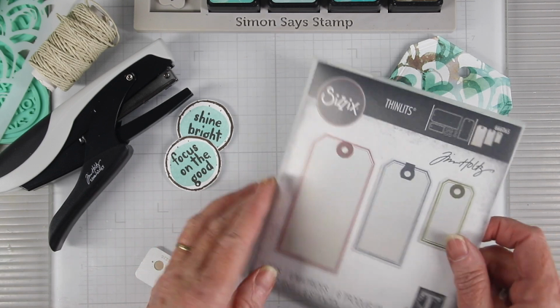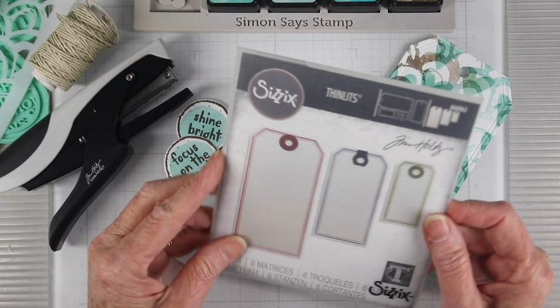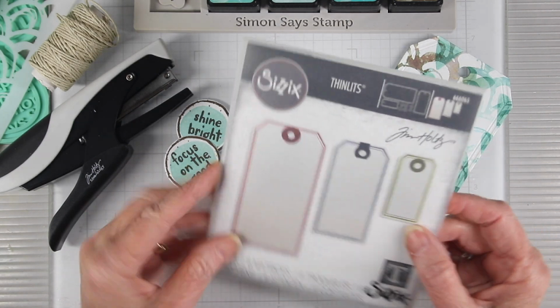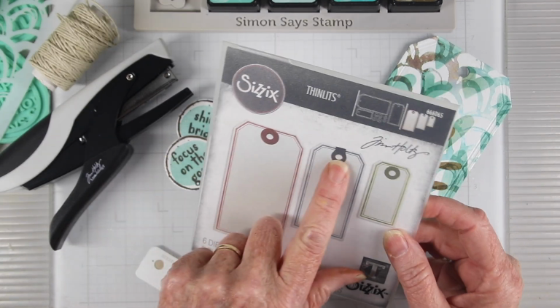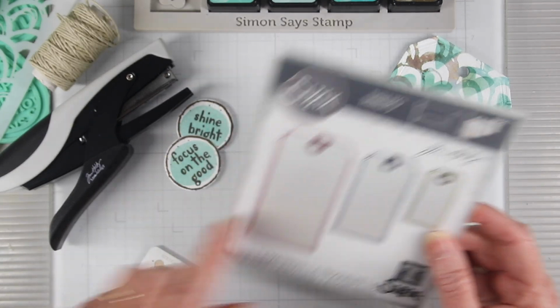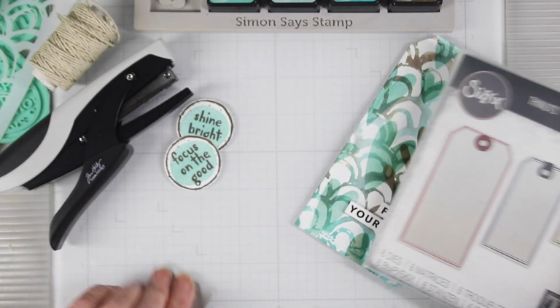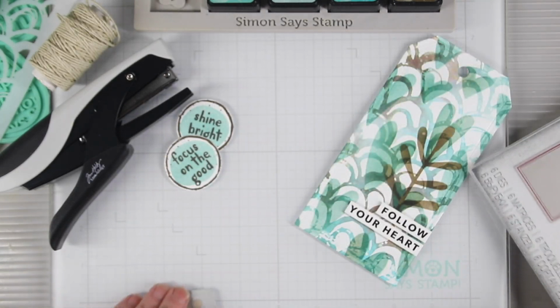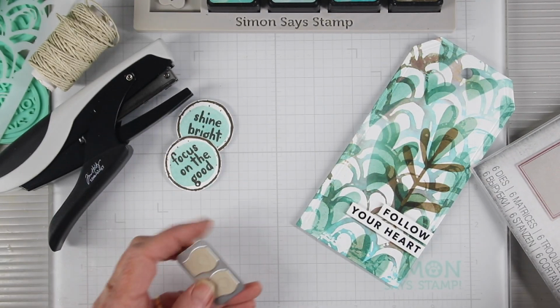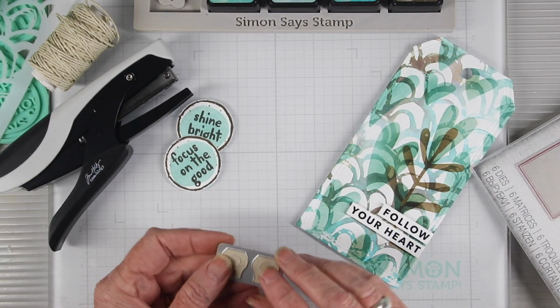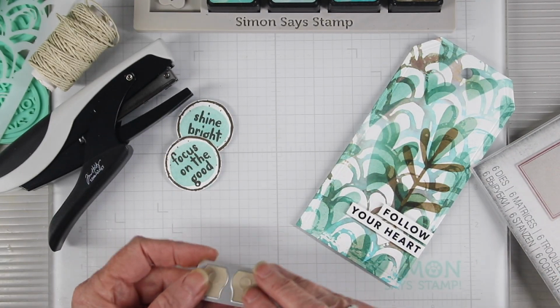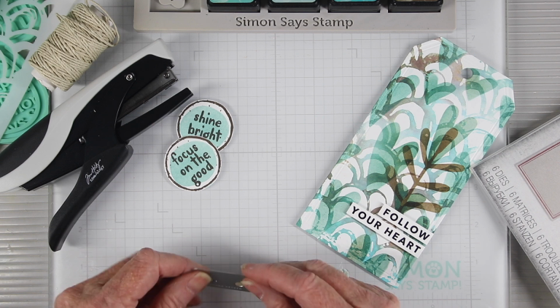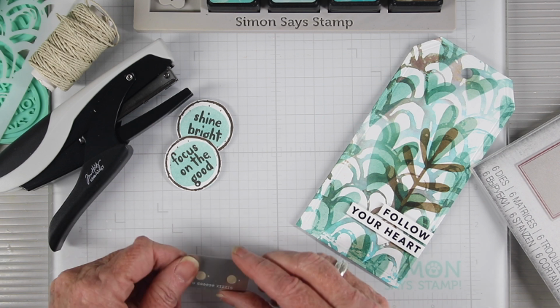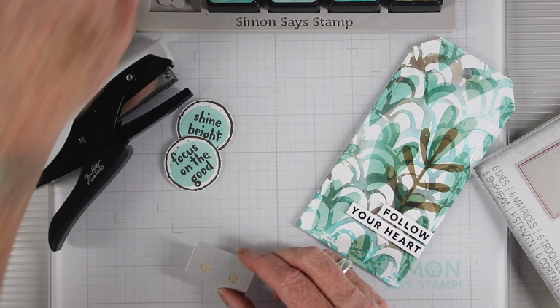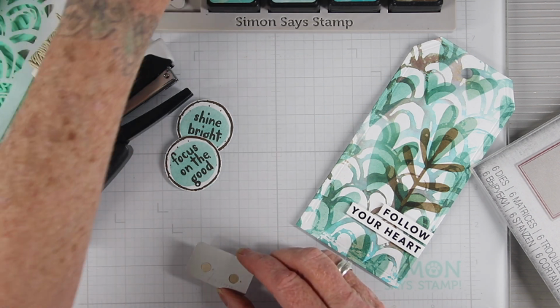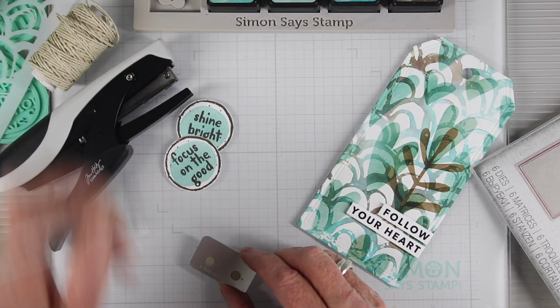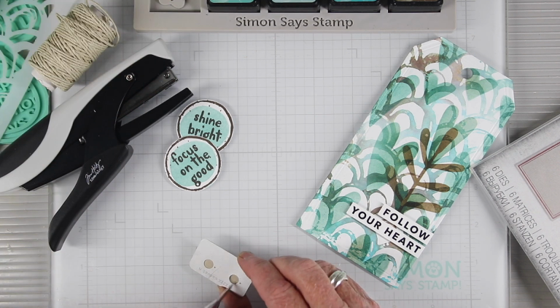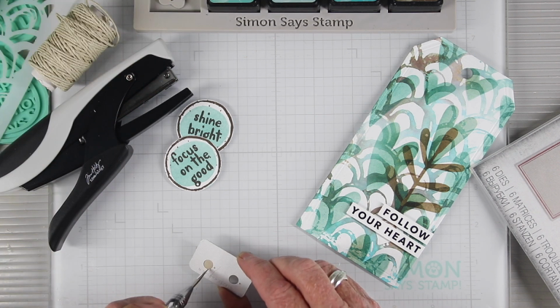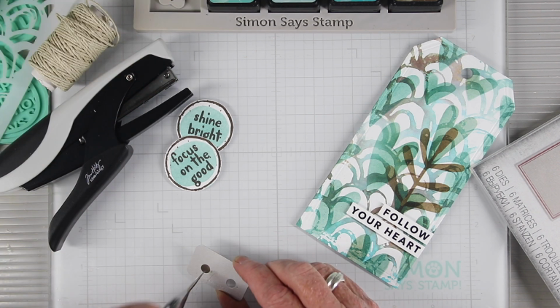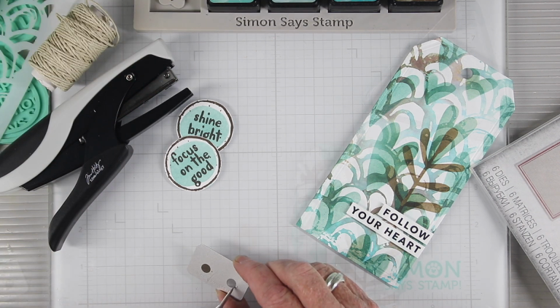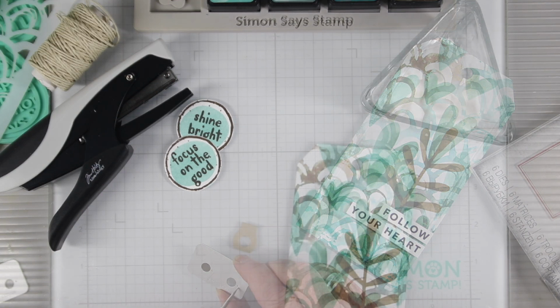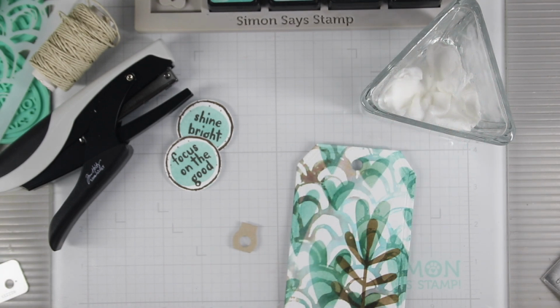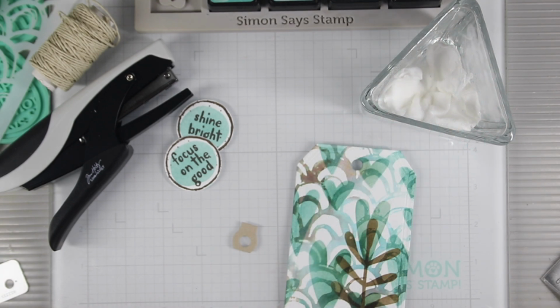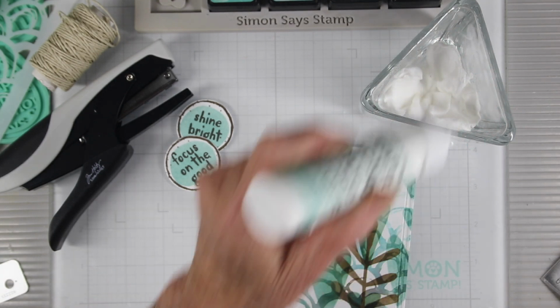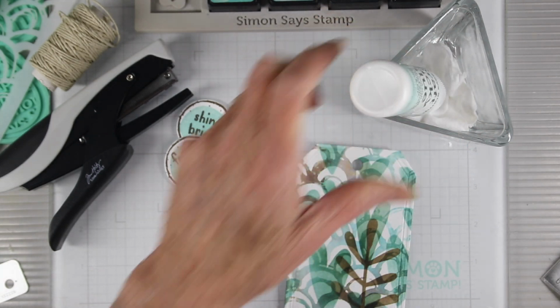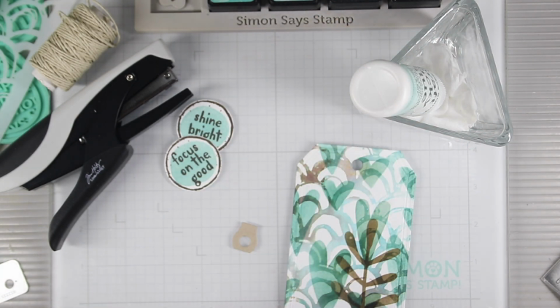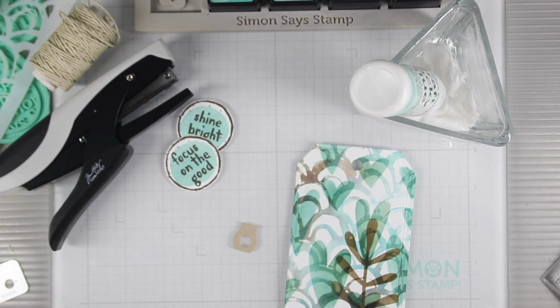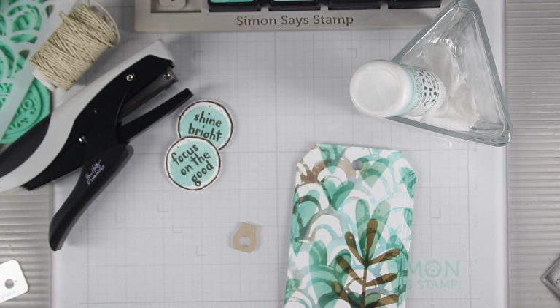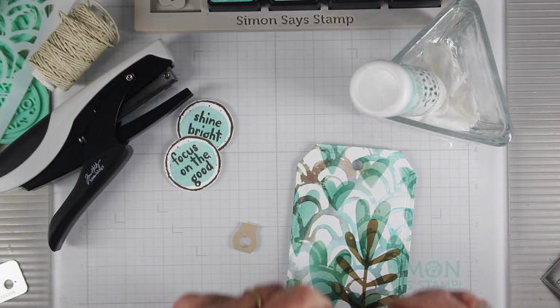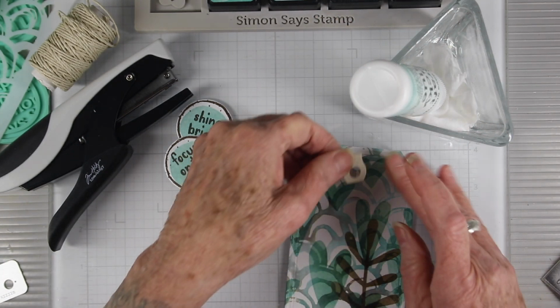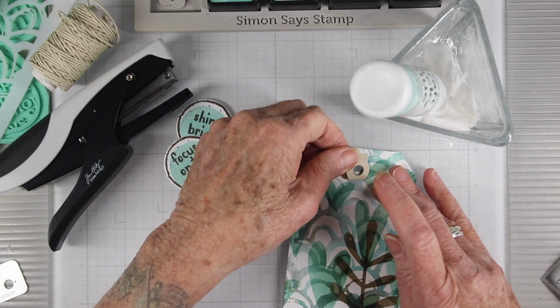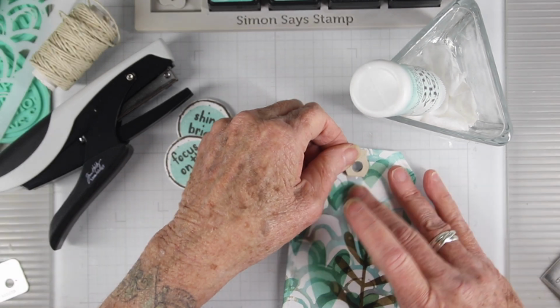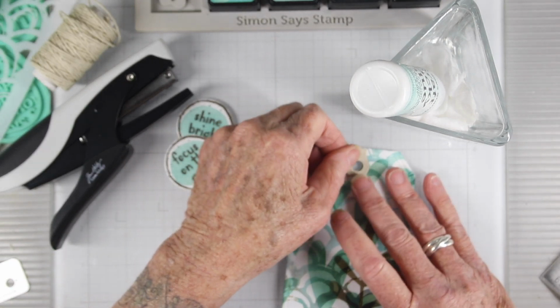I've also used the reinforcement die to cut out a couple pieces and I'm using Desert Storm — just scraps that I have laying around. I'll use Simon Says Stamp Craft Tacky Glue to glue these in place on the front and also on the back.